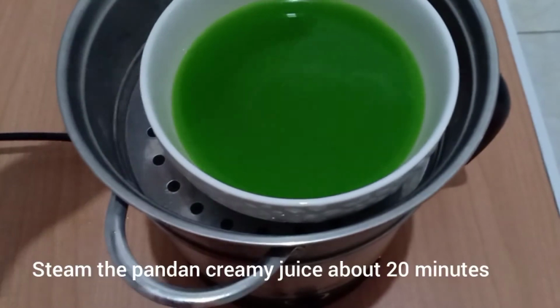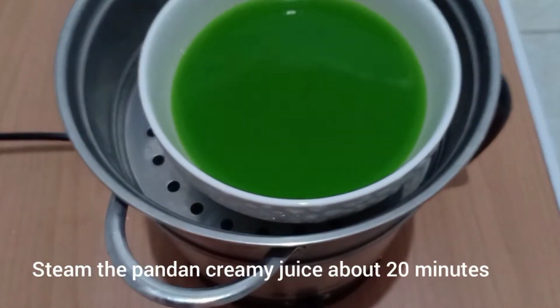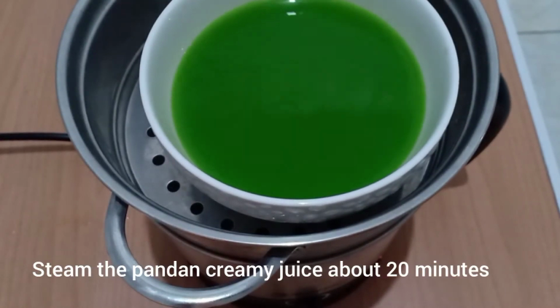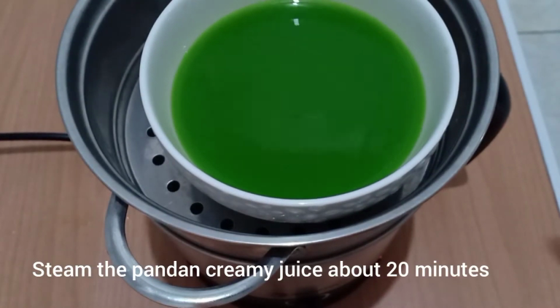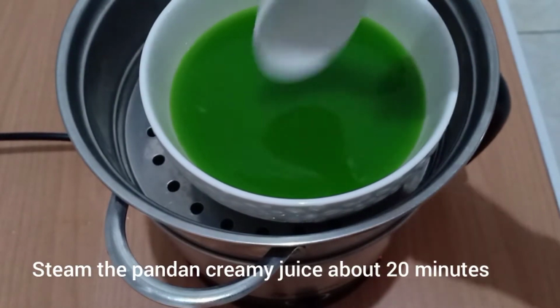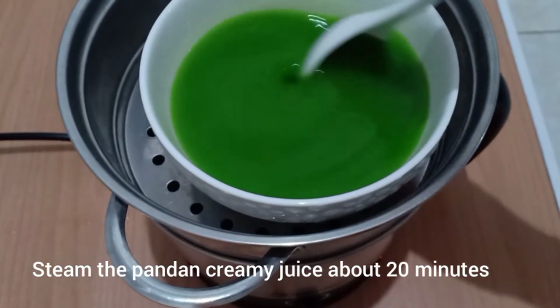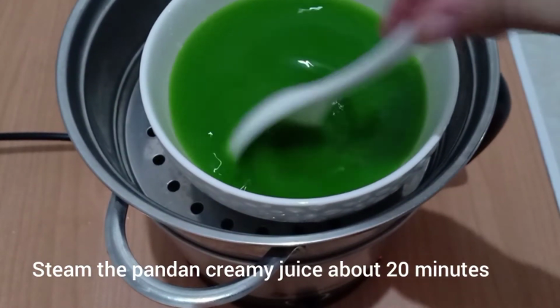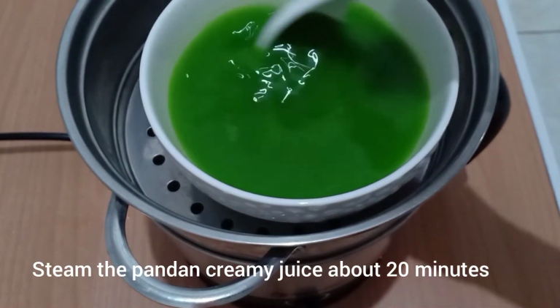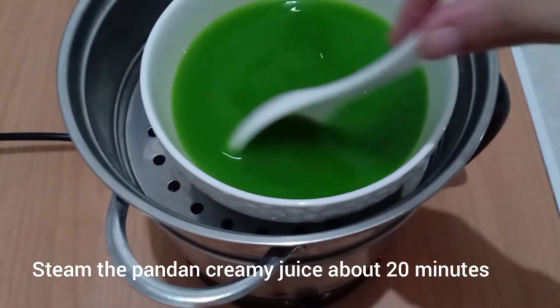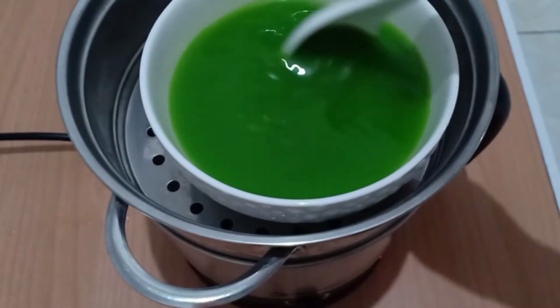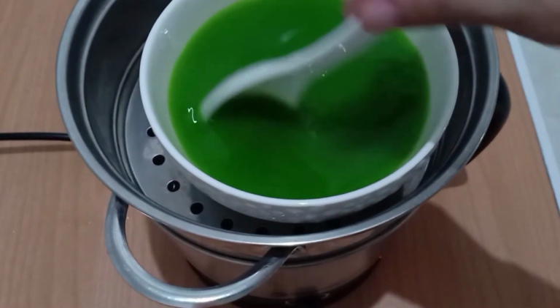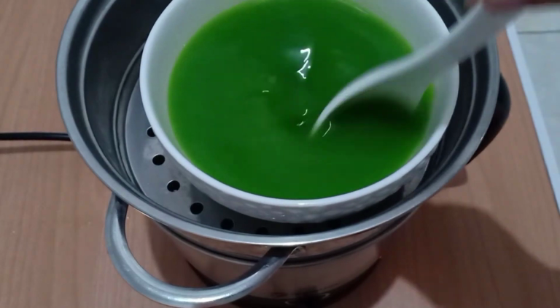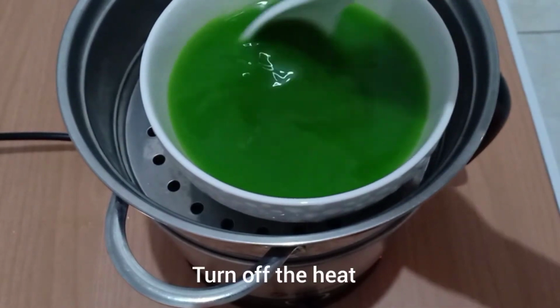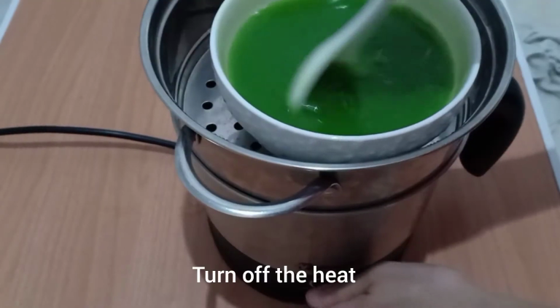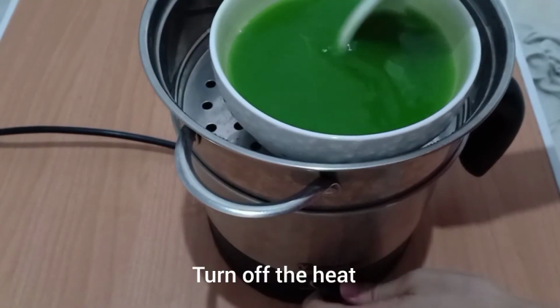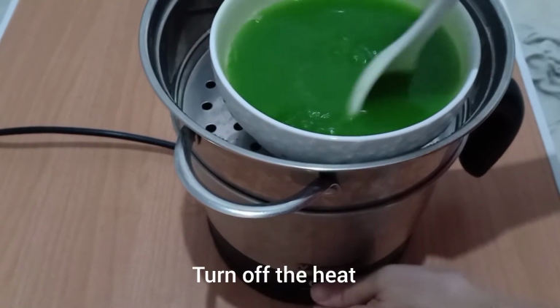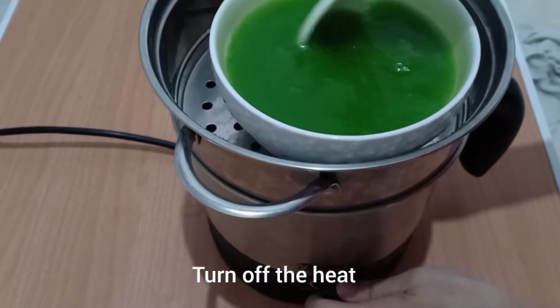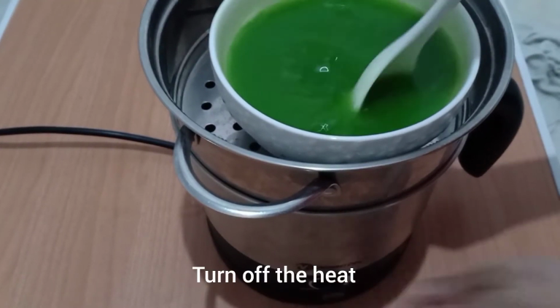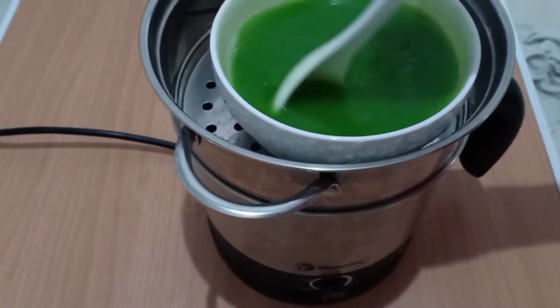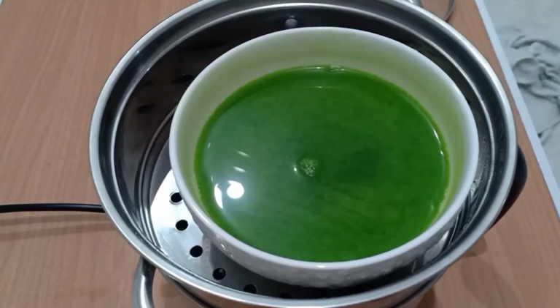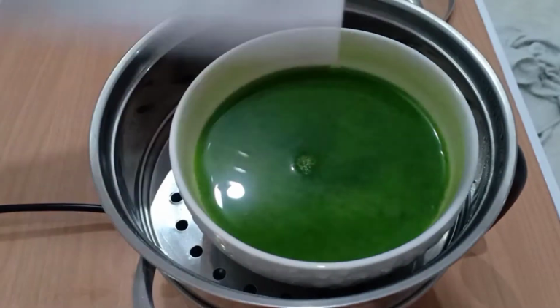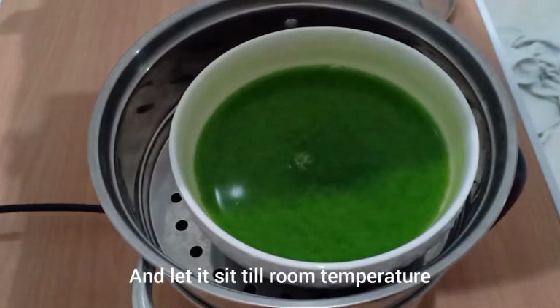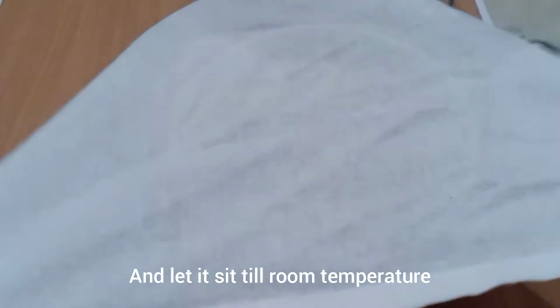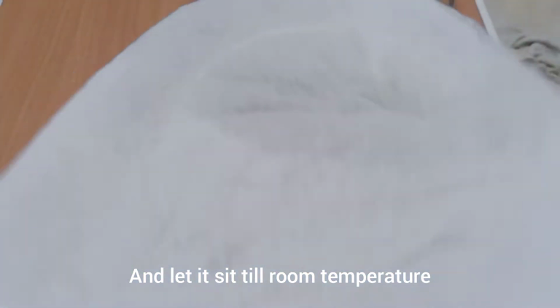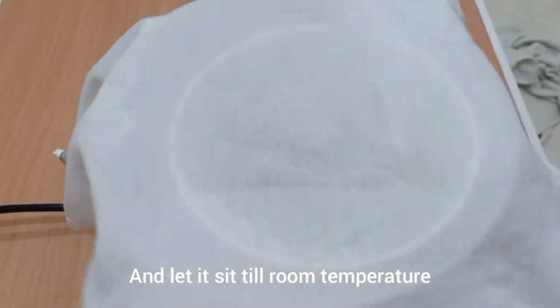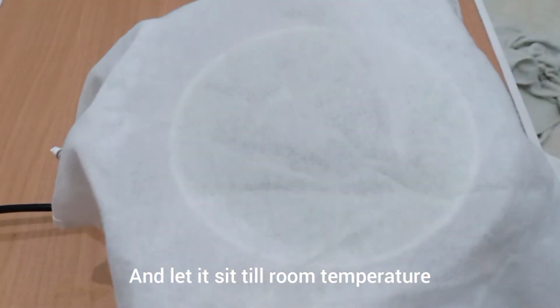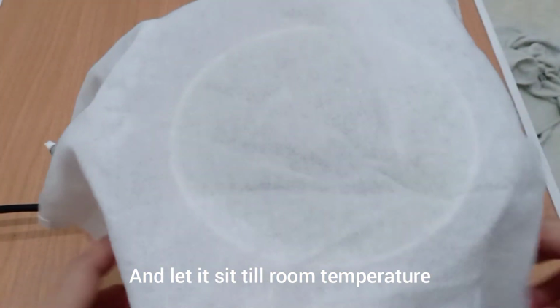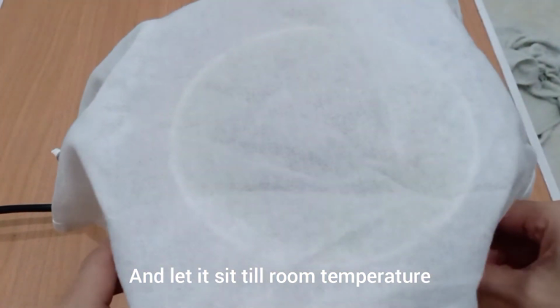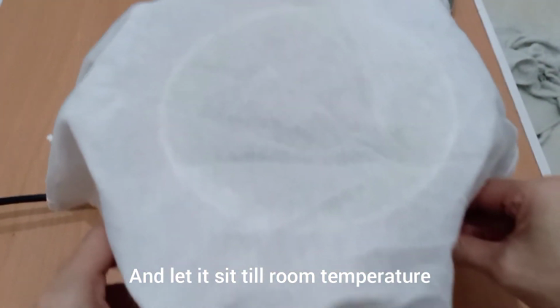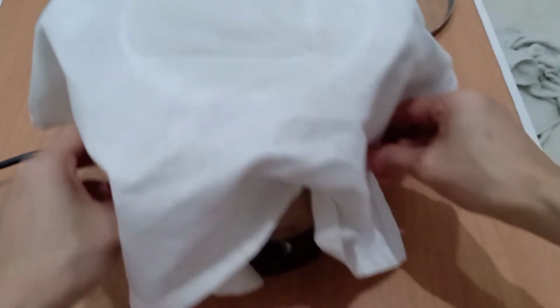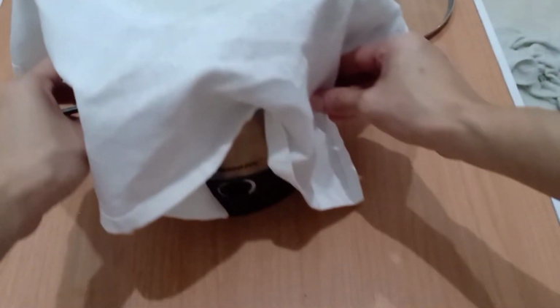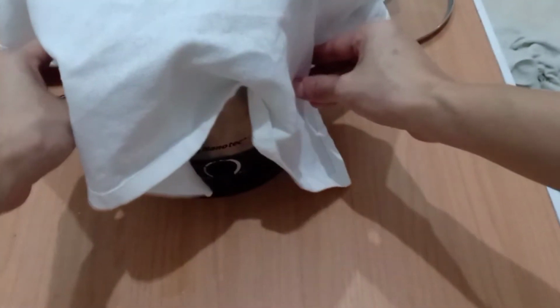I'm going to steam this pandan creamy juice for about 20 minutes. After it's done, just turn off the heat and let it sit until it reaches room temperature.